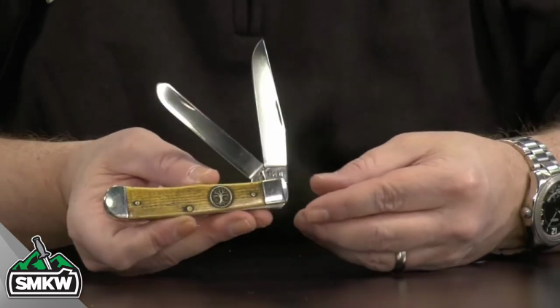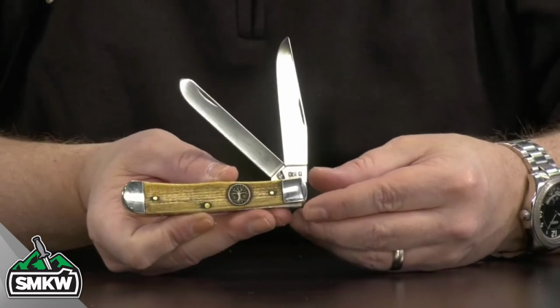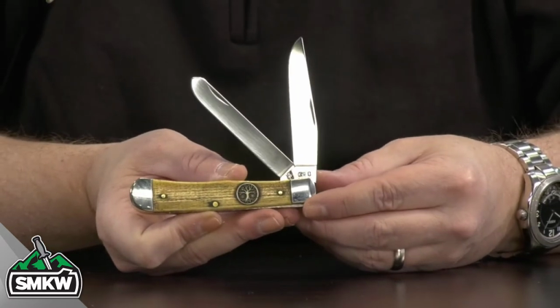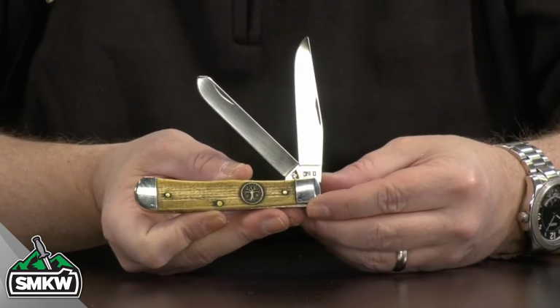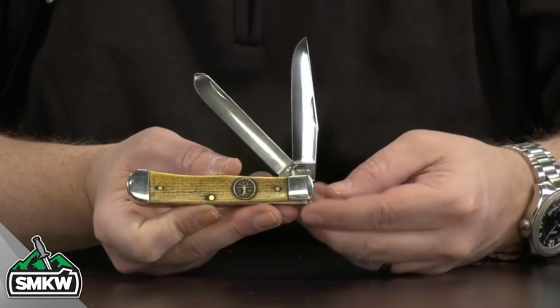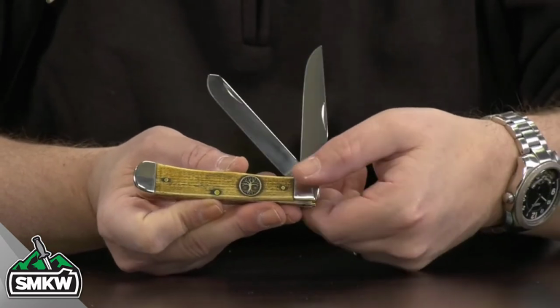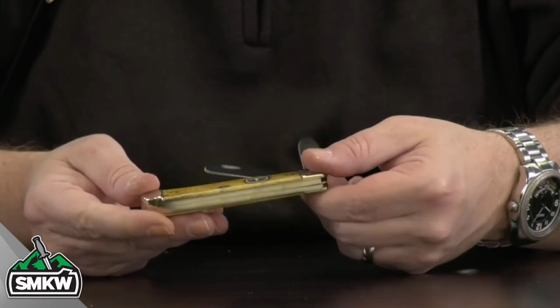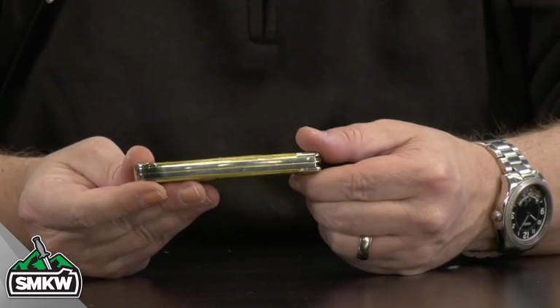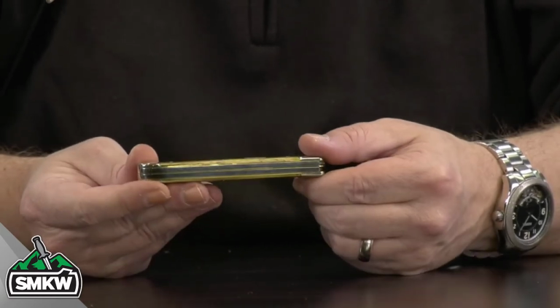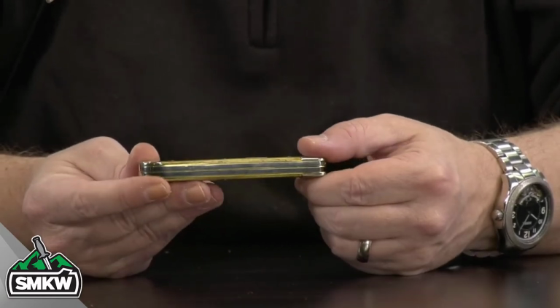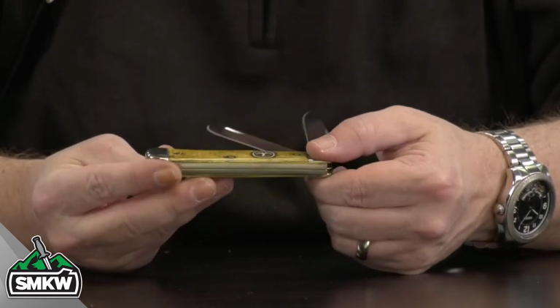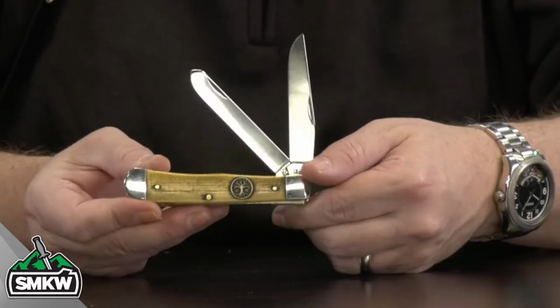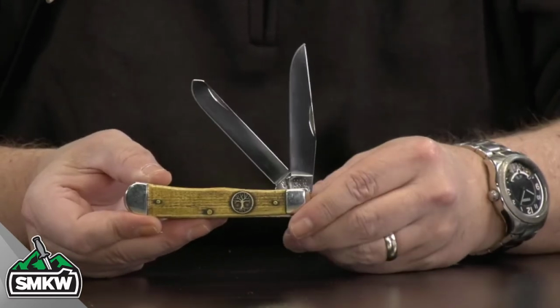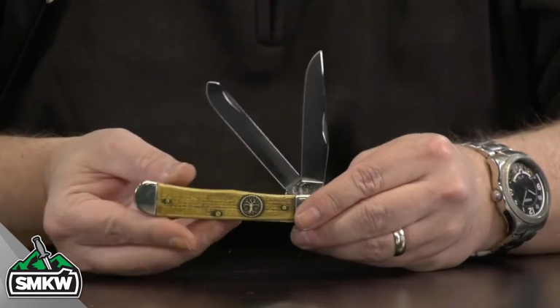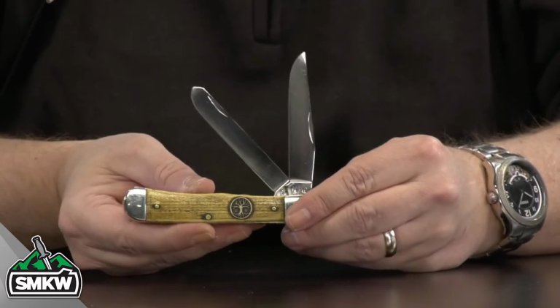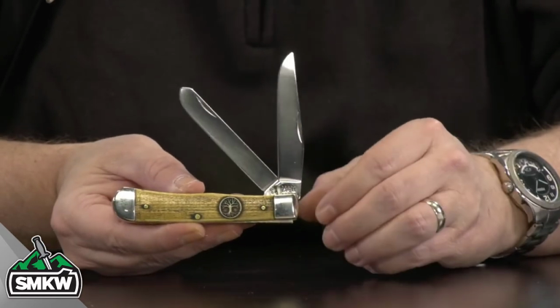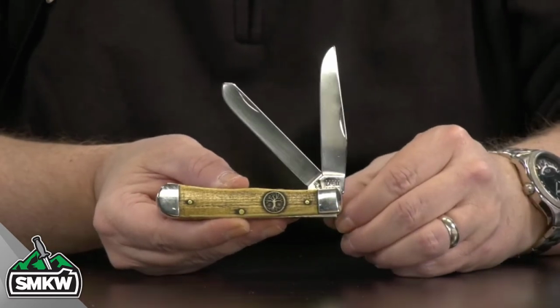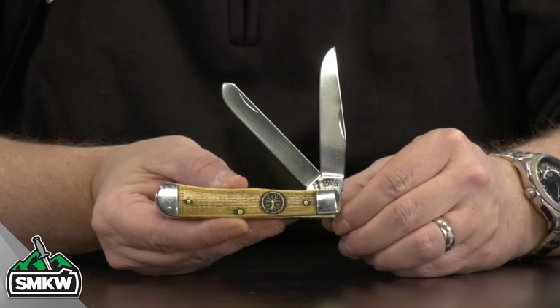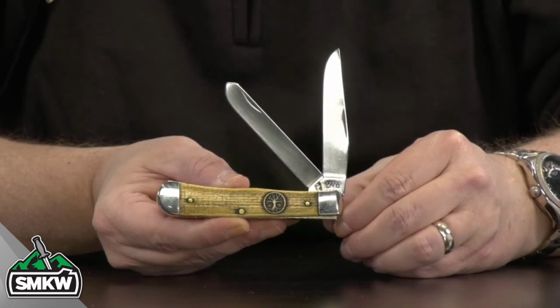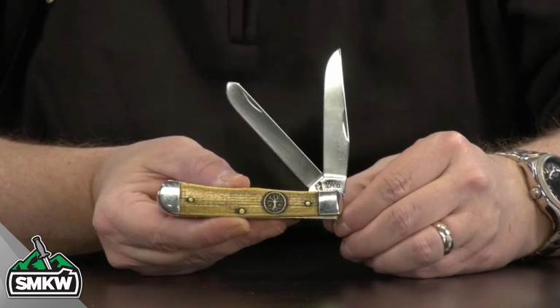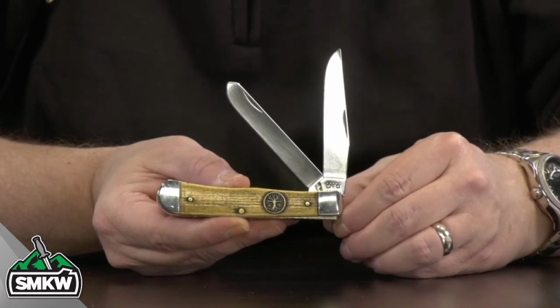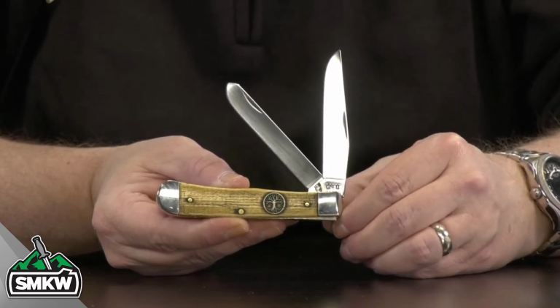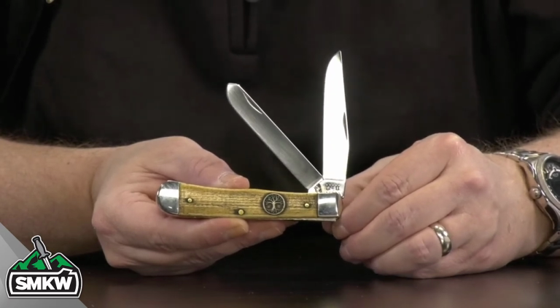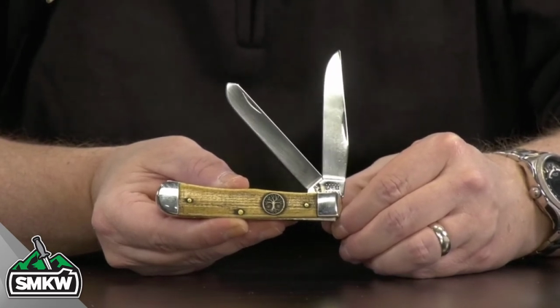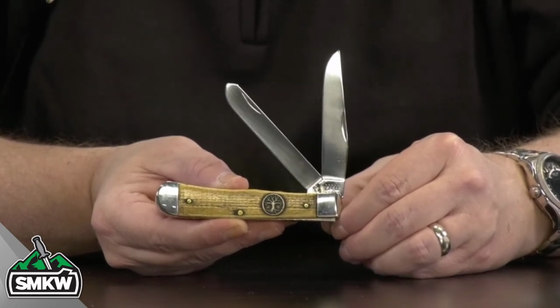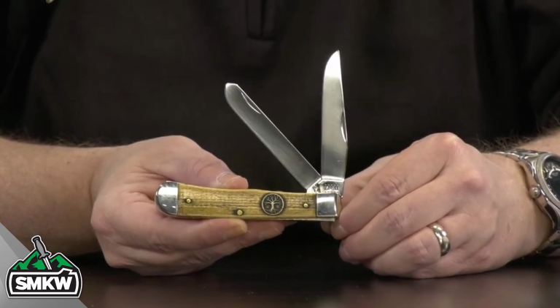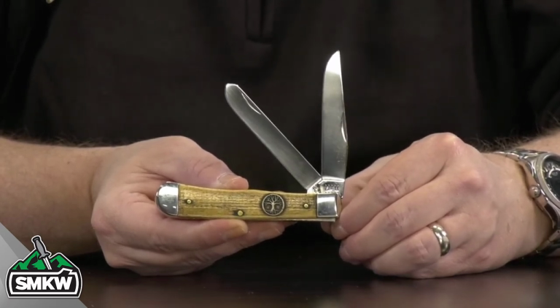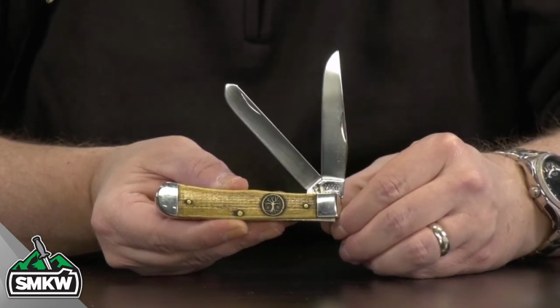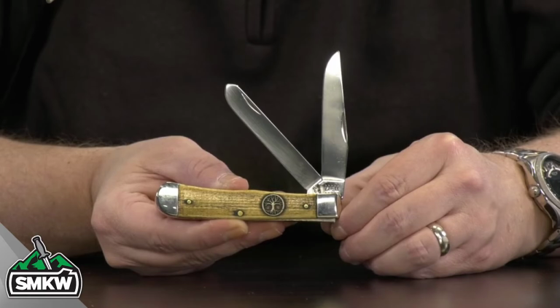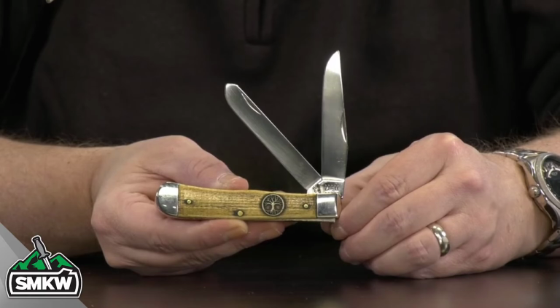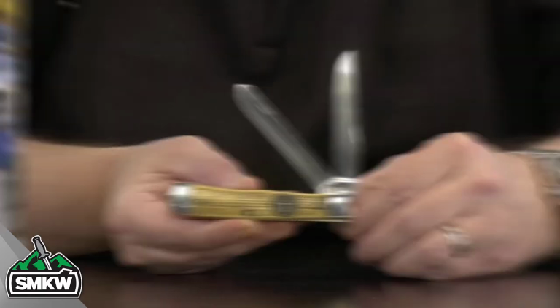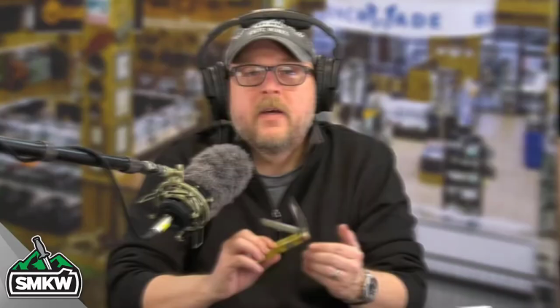Those are nickel silver bolsters, brass pins, and brass liners on this particular knife. It is a standard trapper, meaning it's 4.125 inches closed. Made in the USA — that is the Case Tree of Life Trapper.